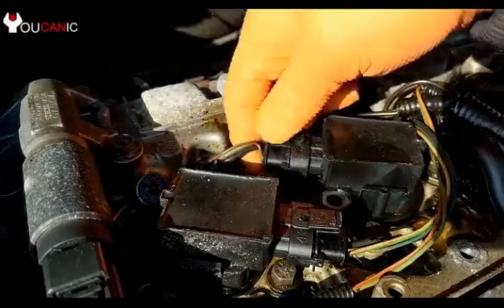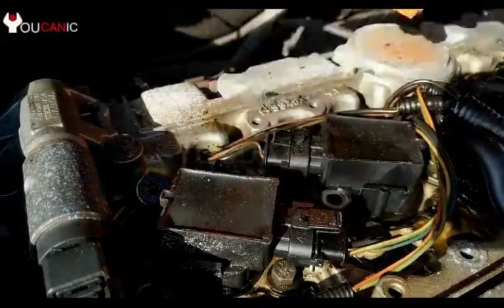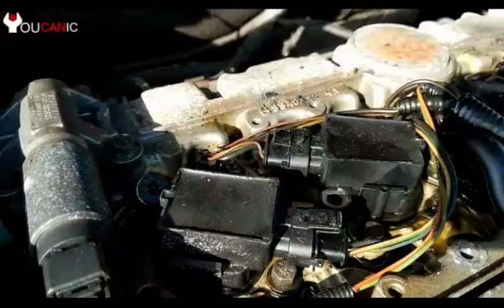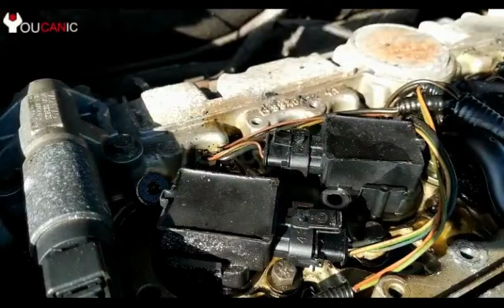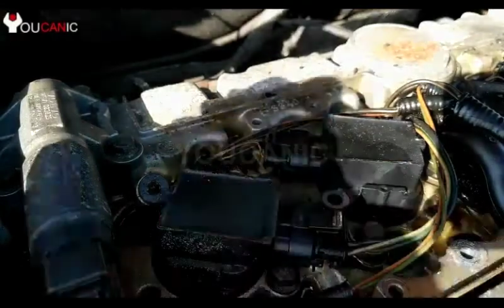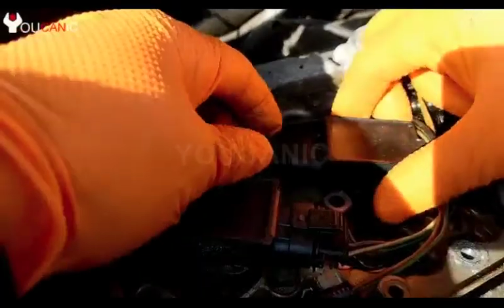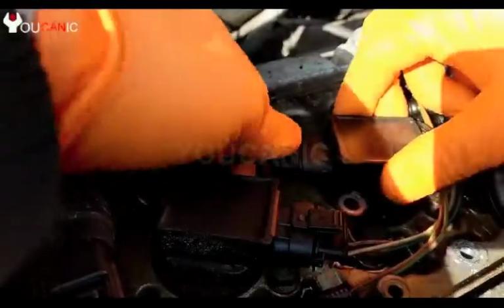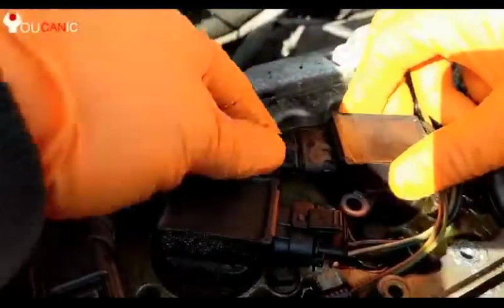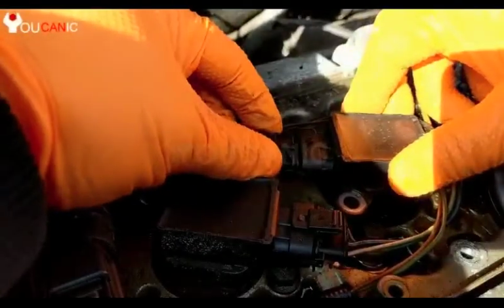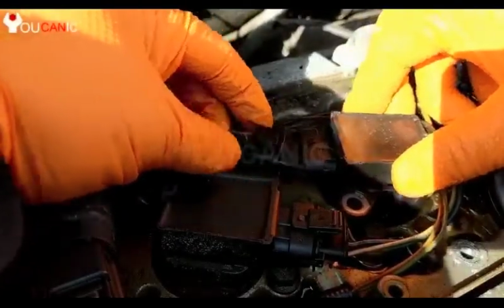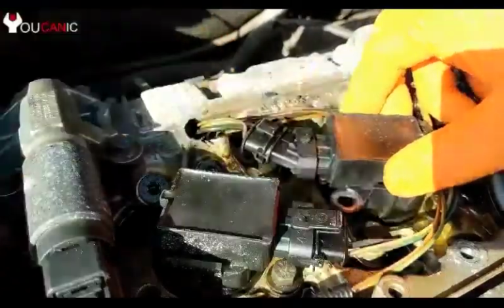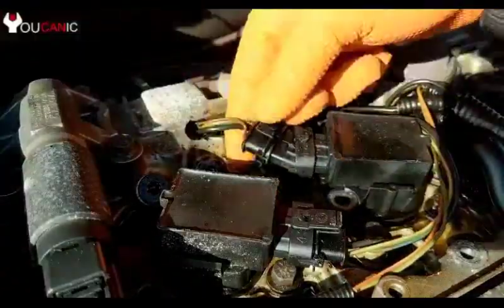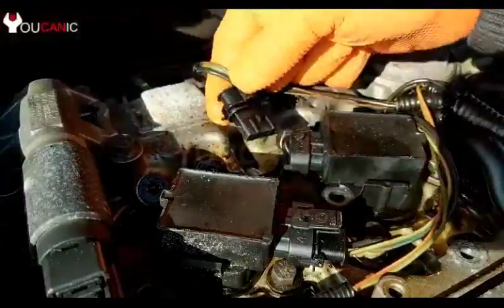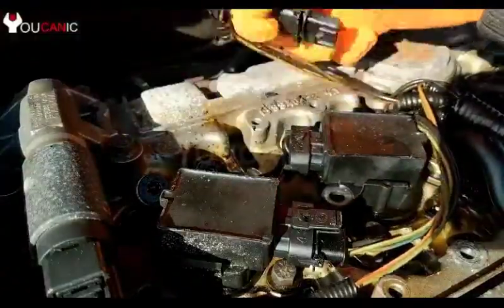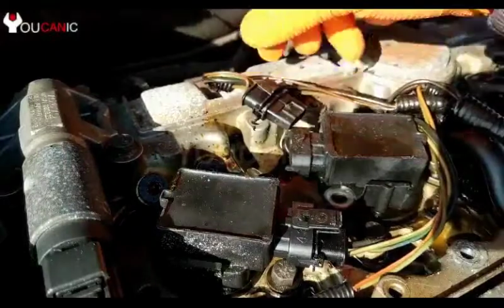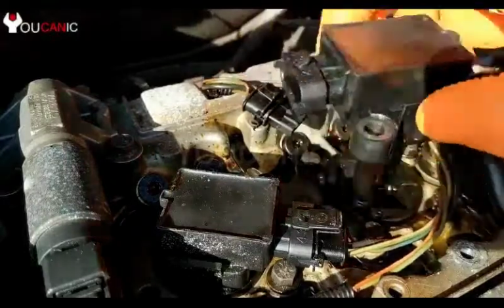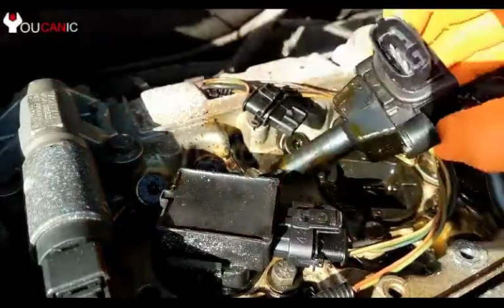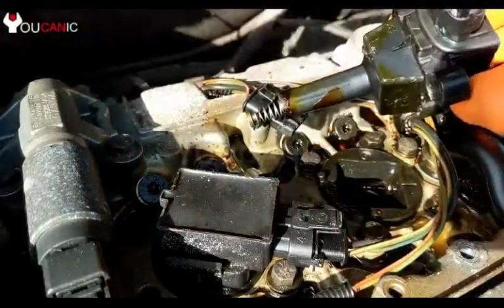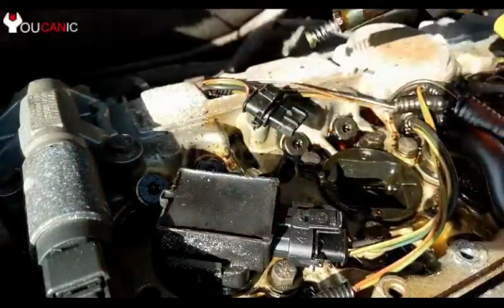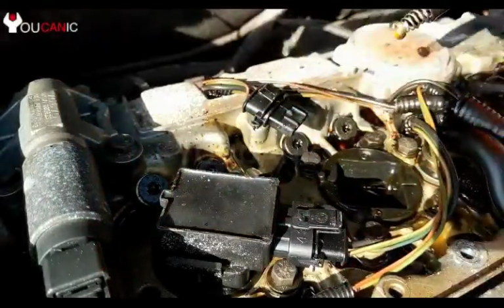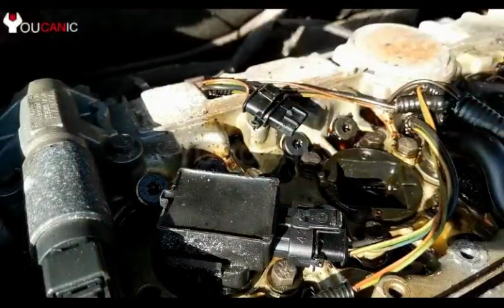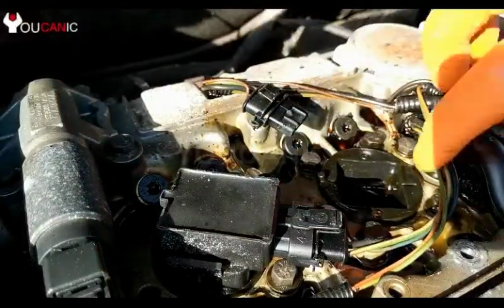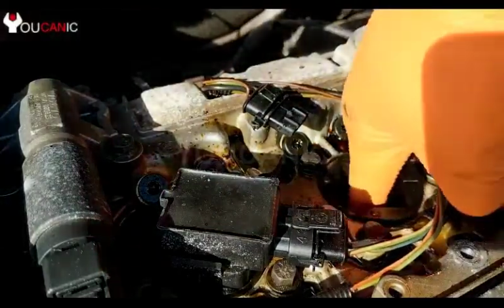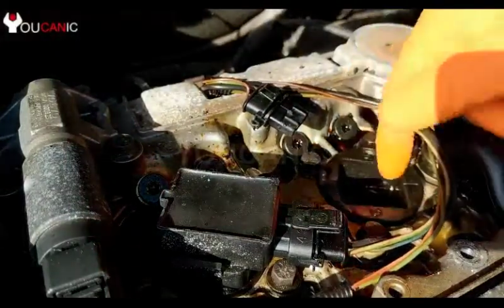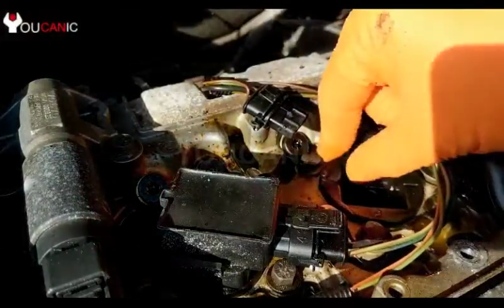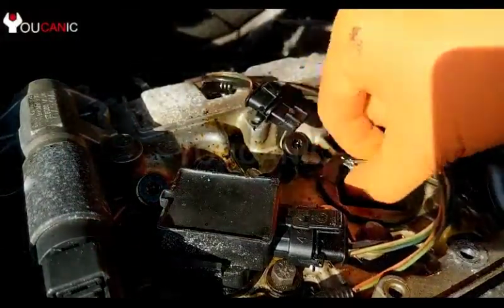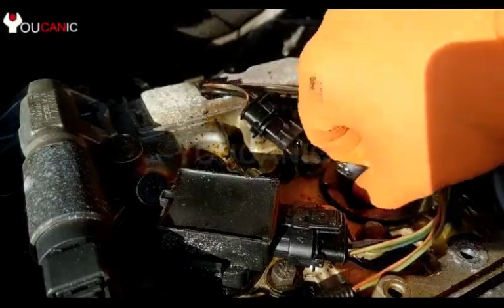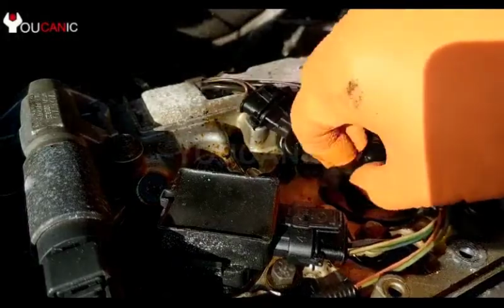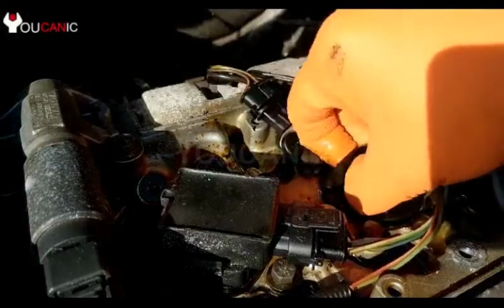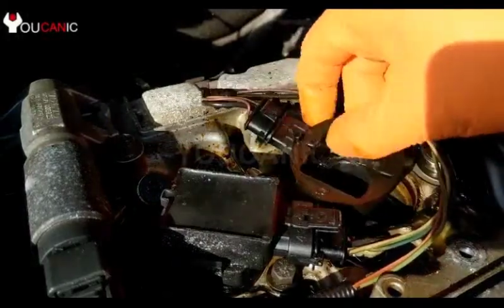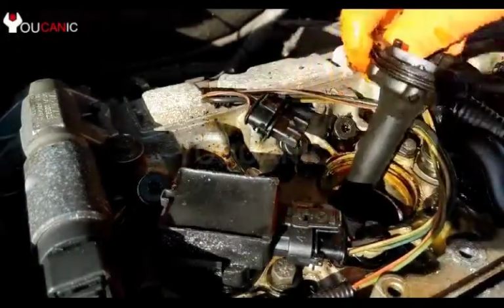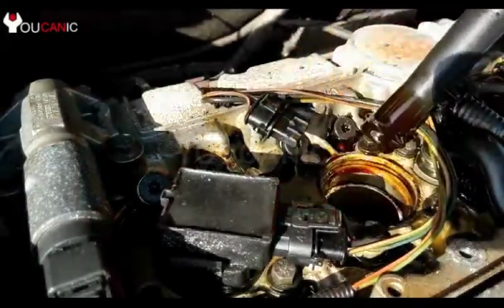Remove the 10mm bolt and then press on the connector here. As you press, you pull away. Once you do that, you can remove the ignition coil. Be careful so that the boot doesn't get stuck inside the cylinder head. If it does, you simply pull that out.